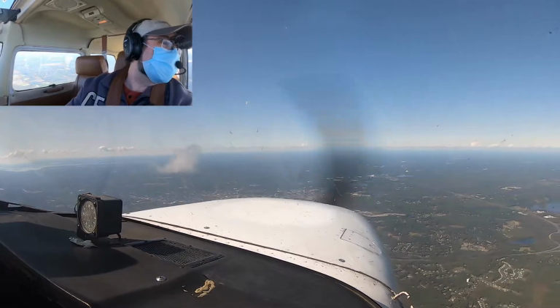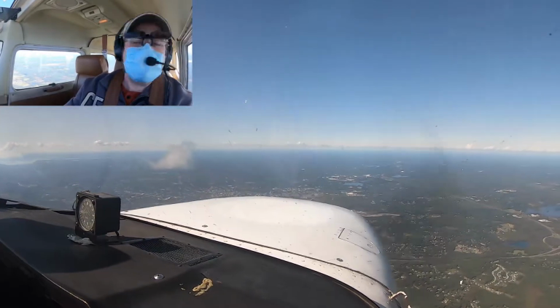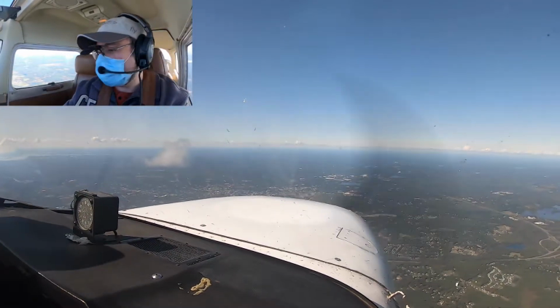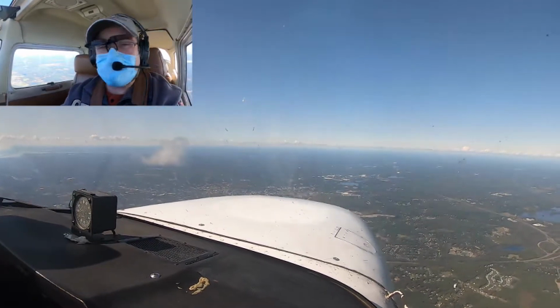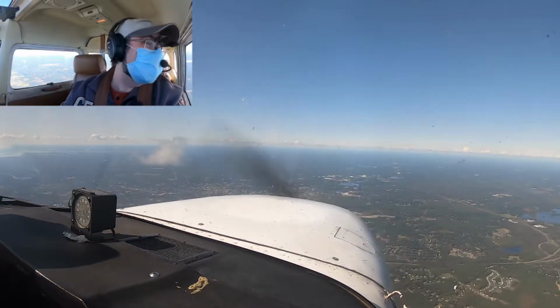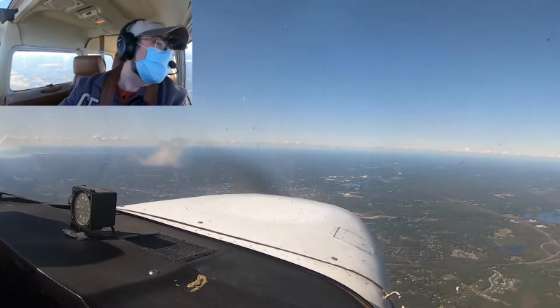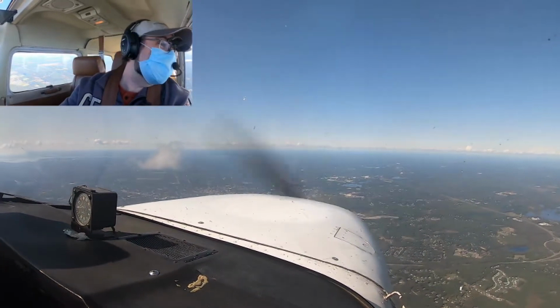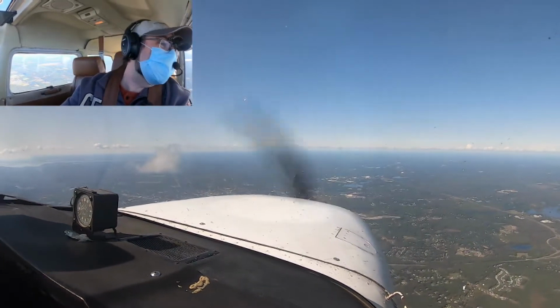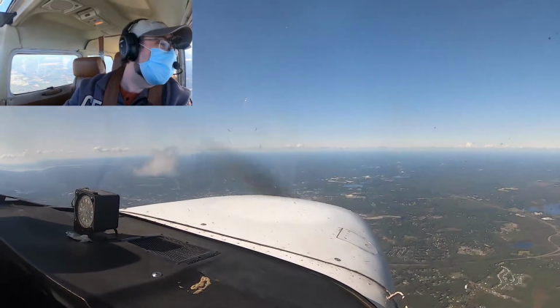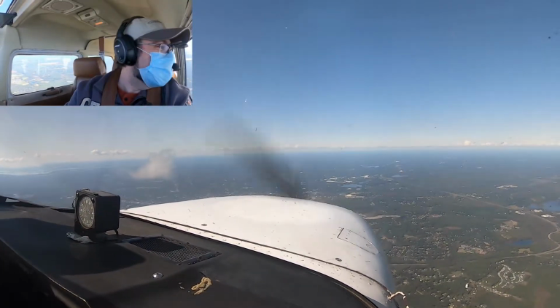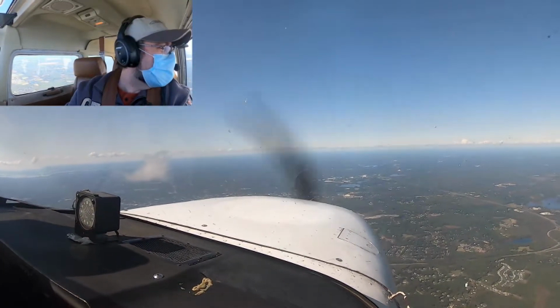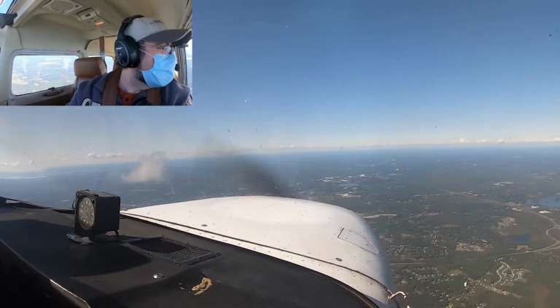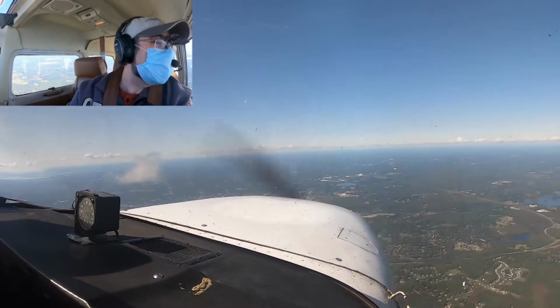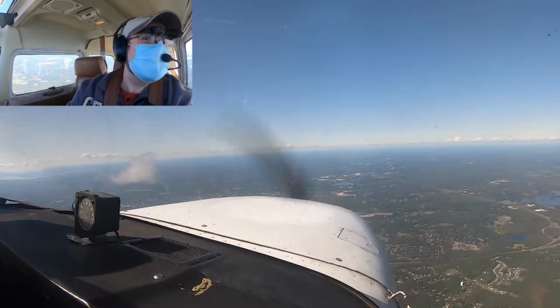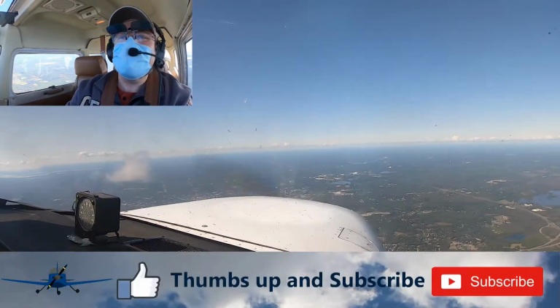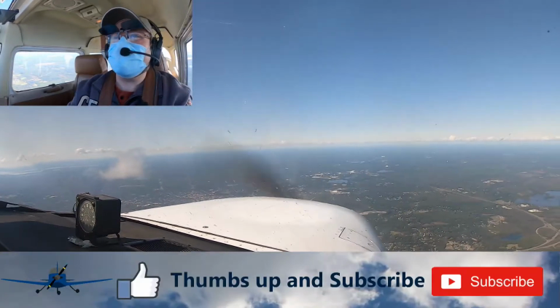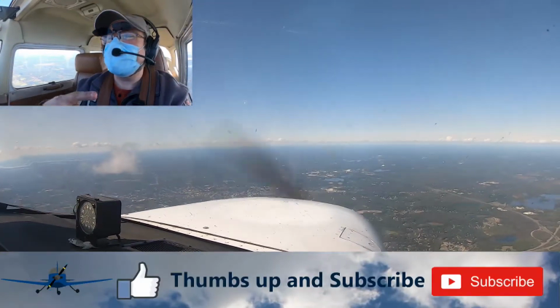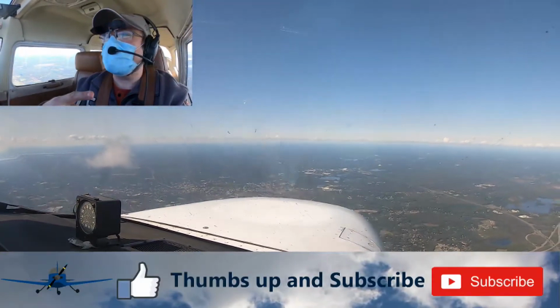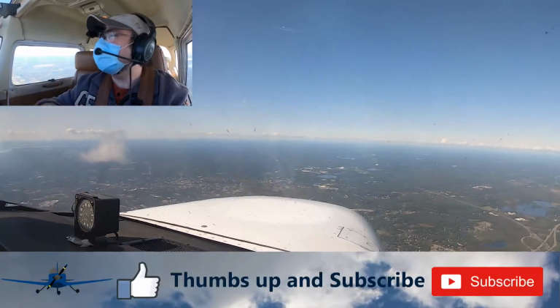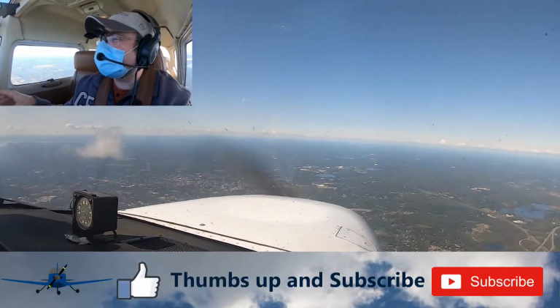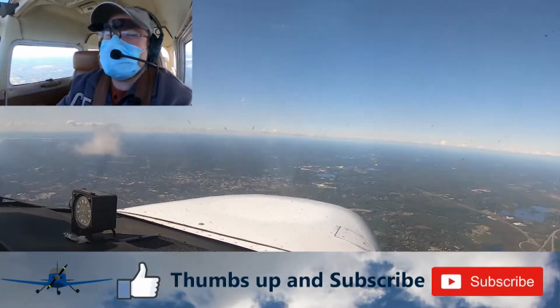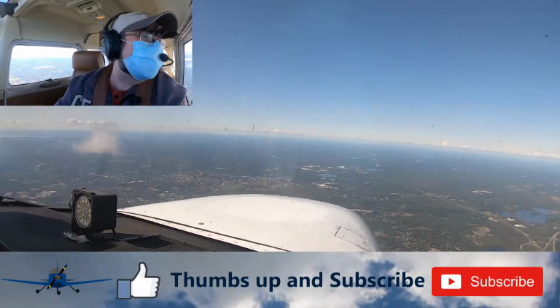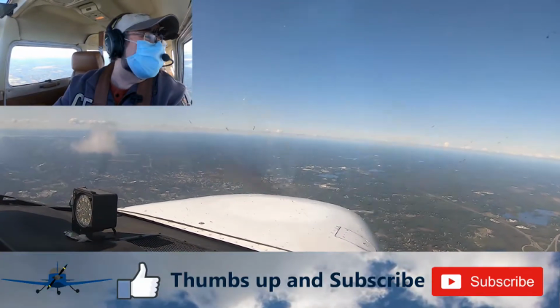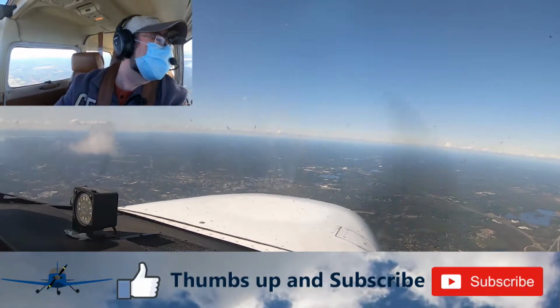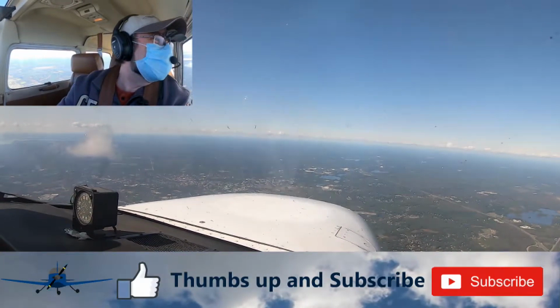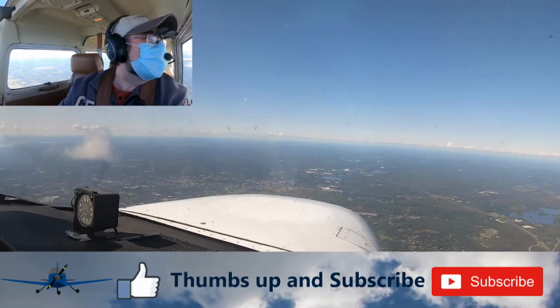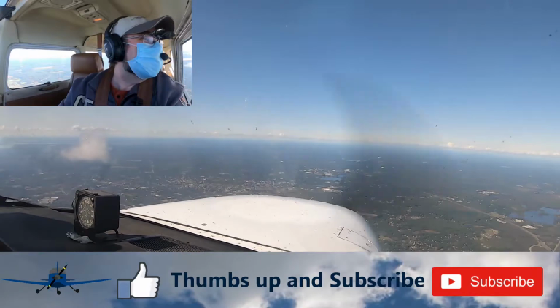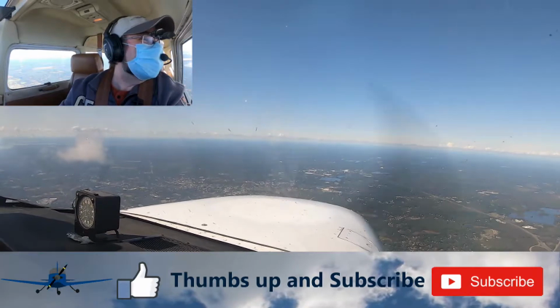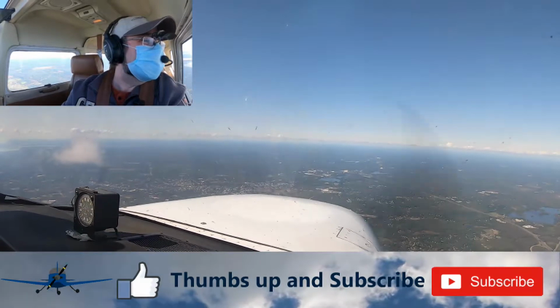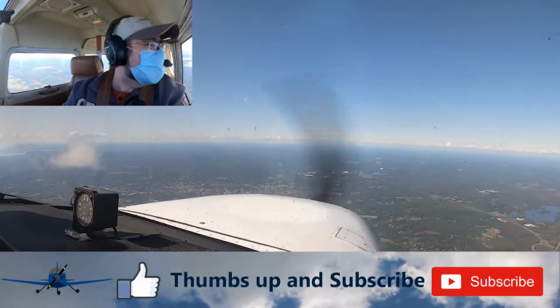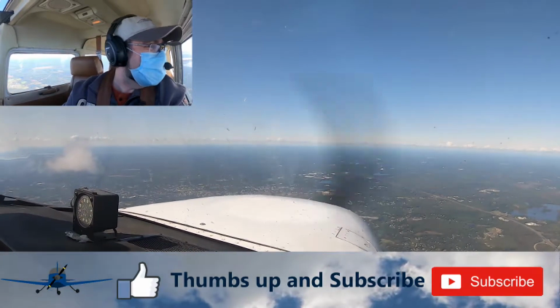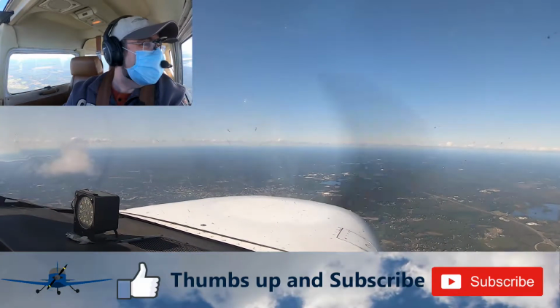That cloud's off to my left, about 2,000 feet away. It's weird that there's one cloud and then it's clear everywhere else. But regardless, we still have to keep our distance.